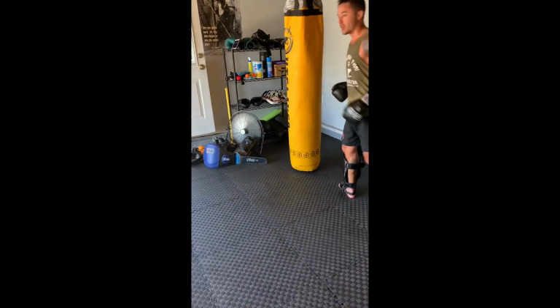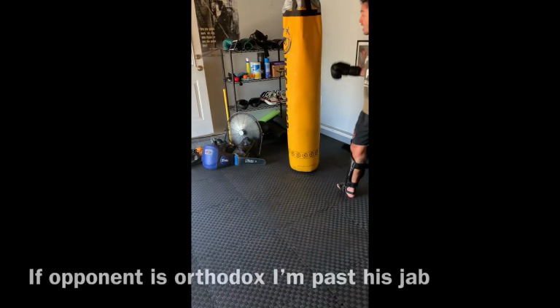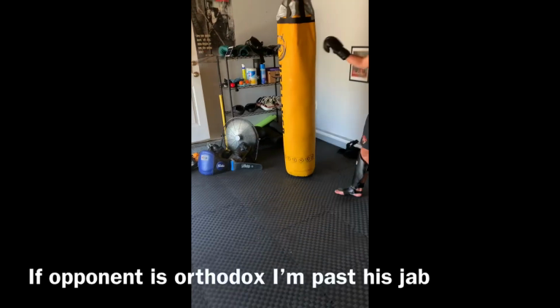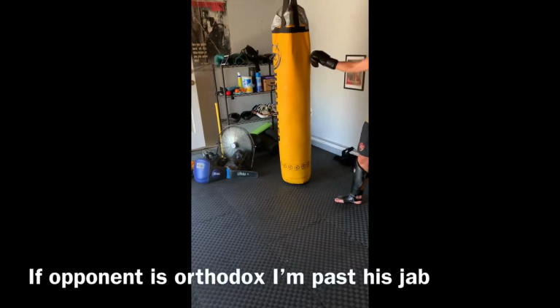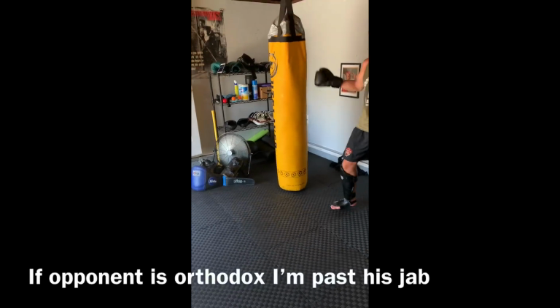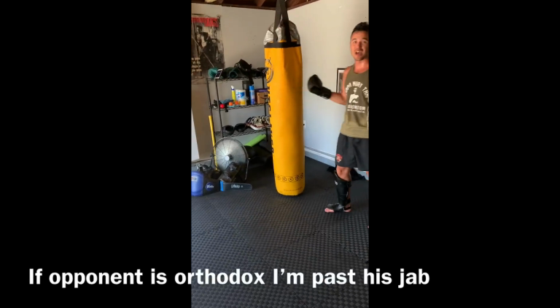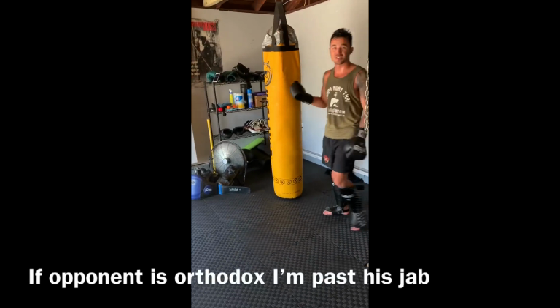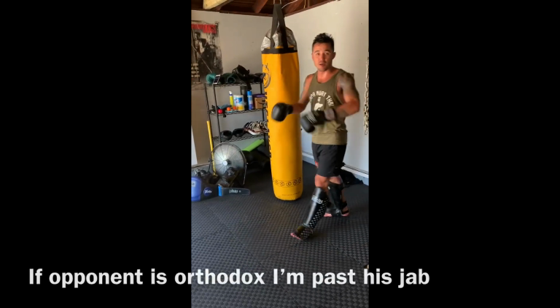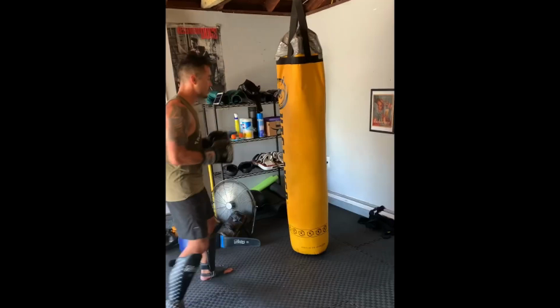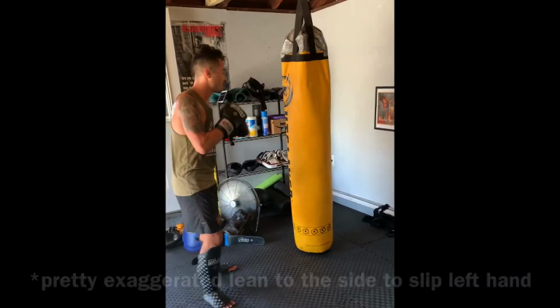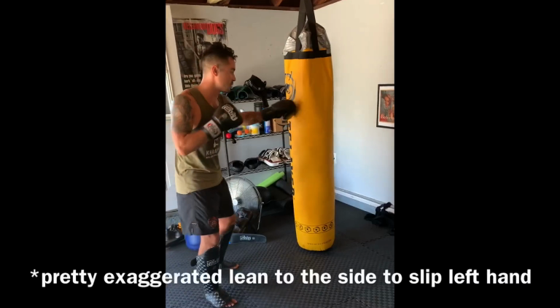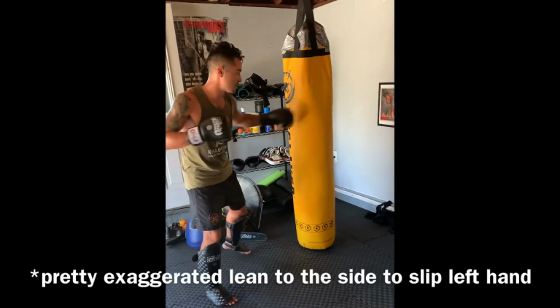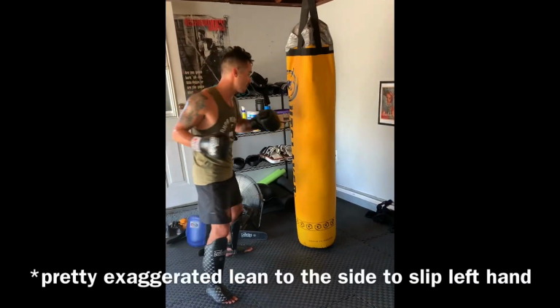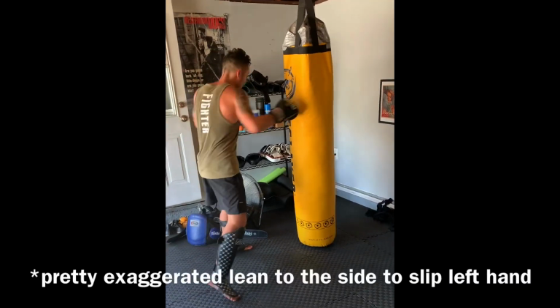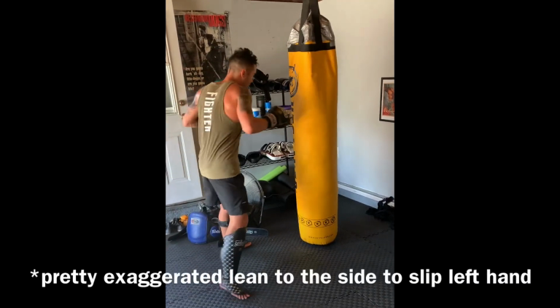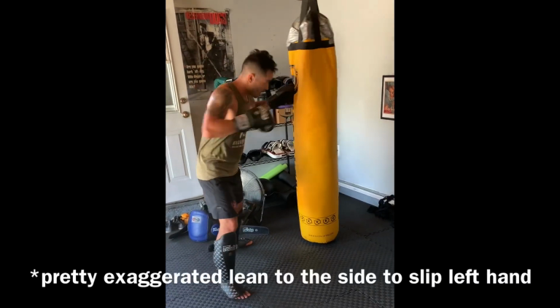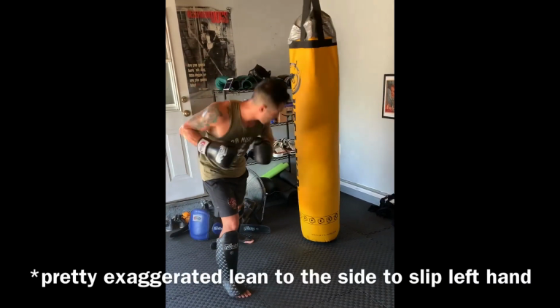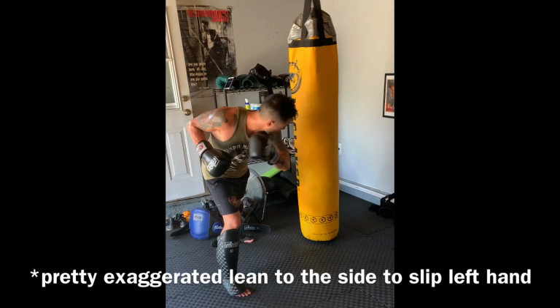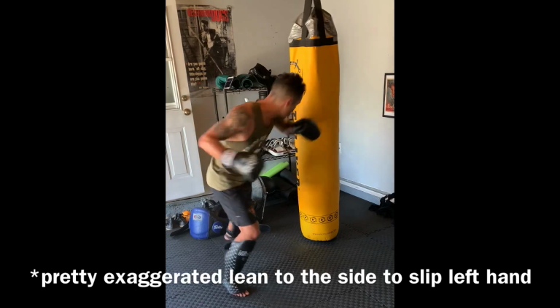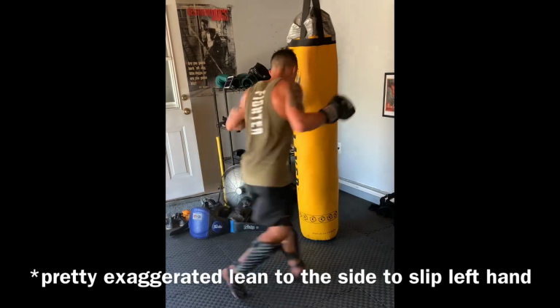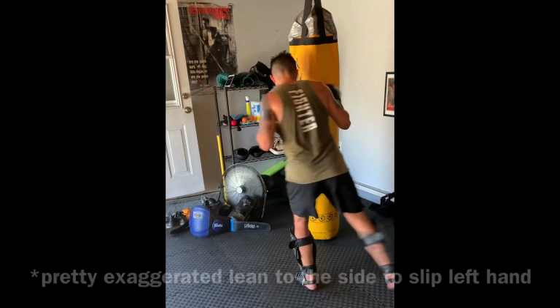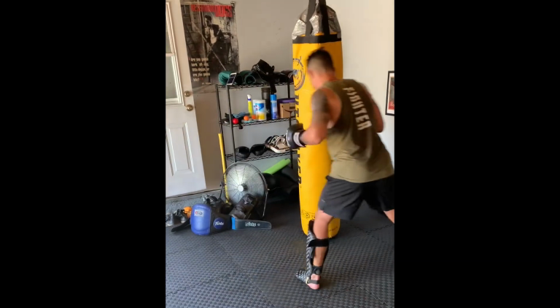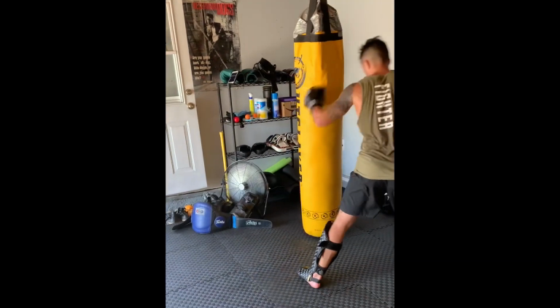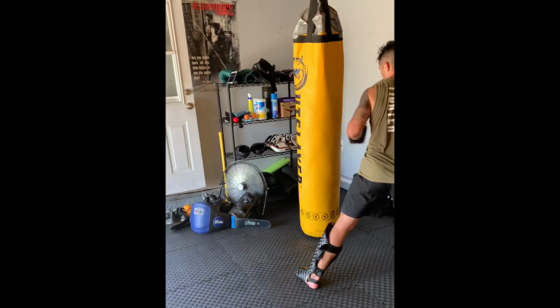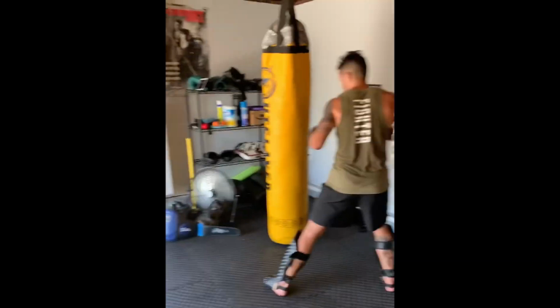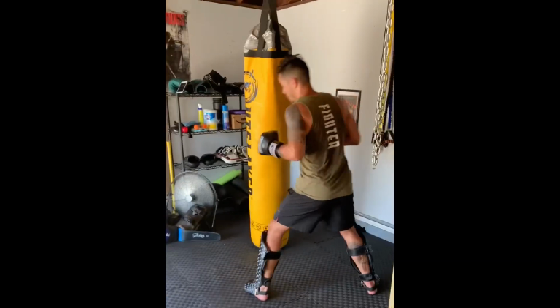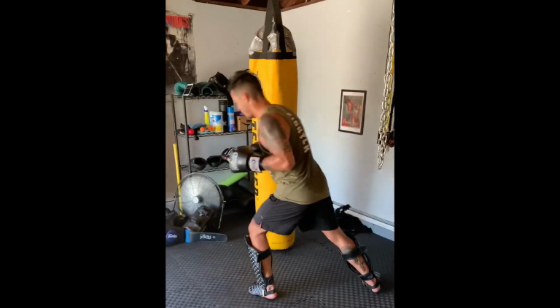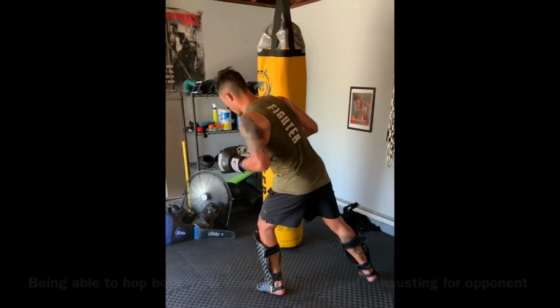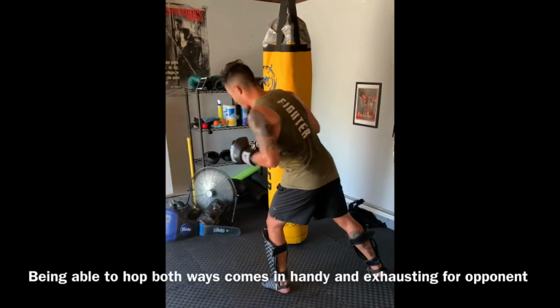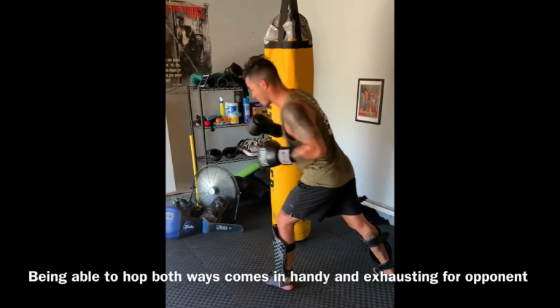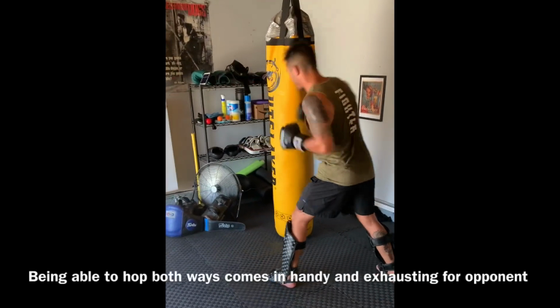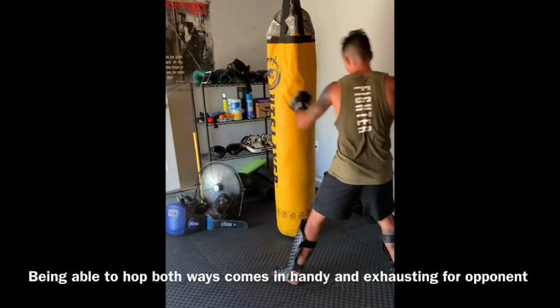Now if he's orthodox, I'm past his jab. As soon as I'm here, I'm pretty safe. If I want, I can go back the other way.